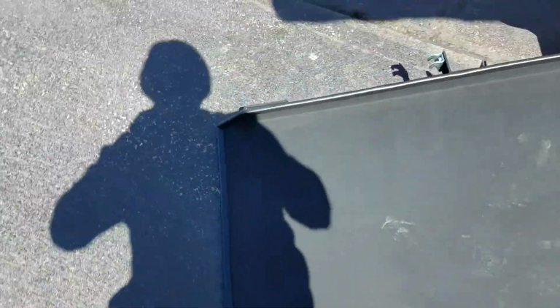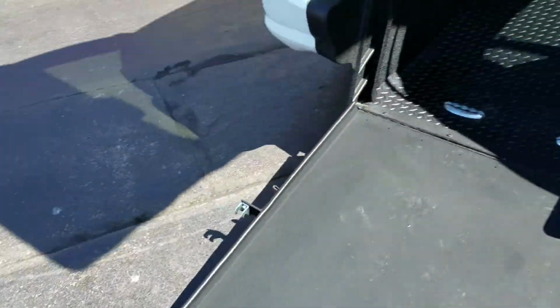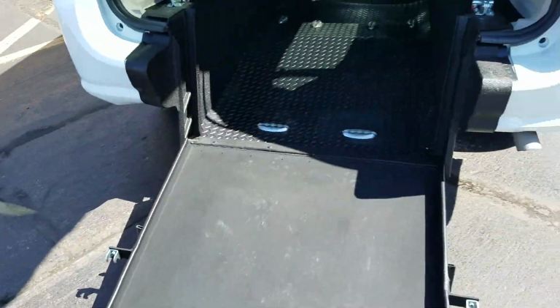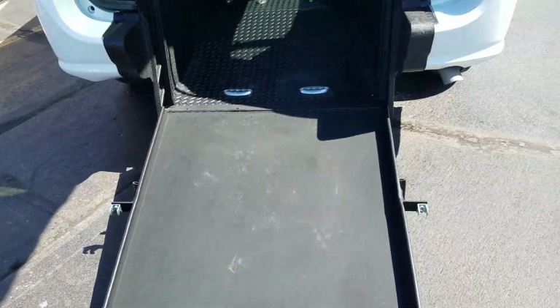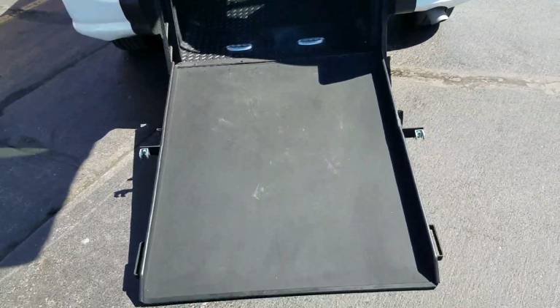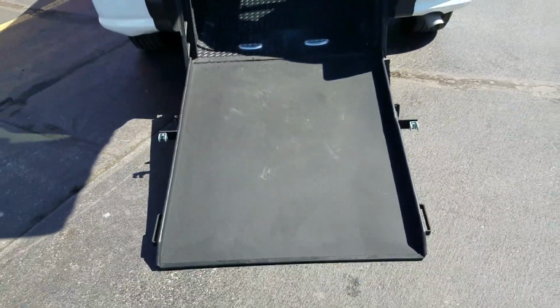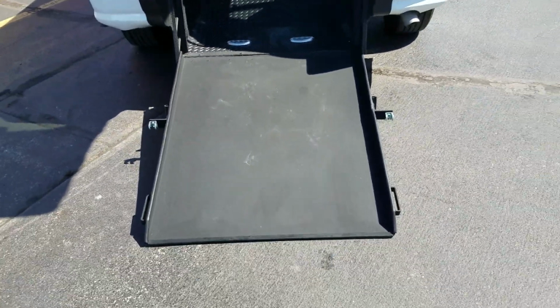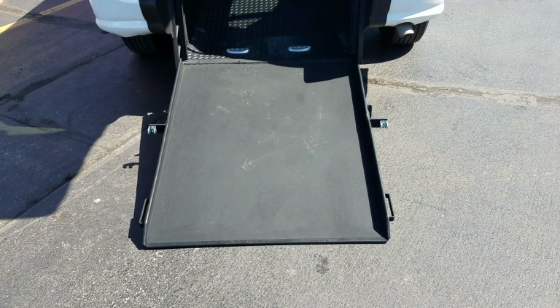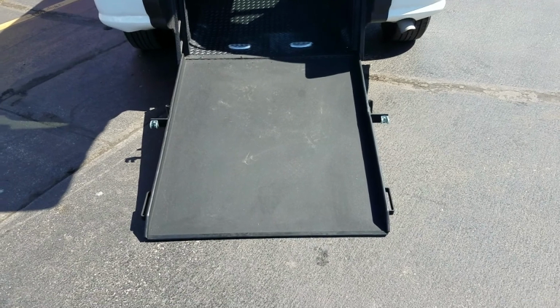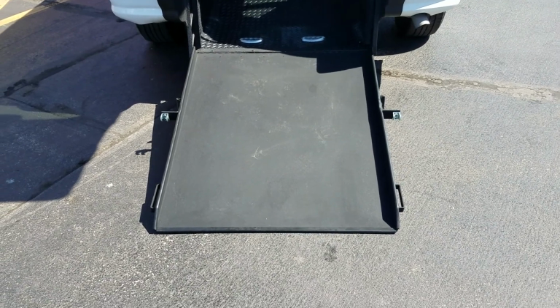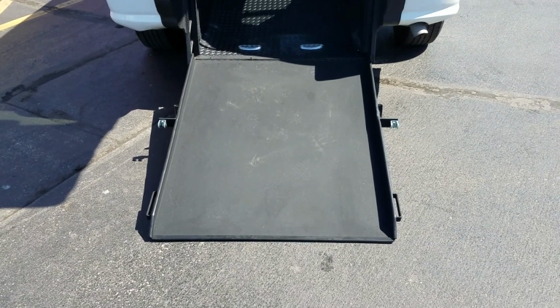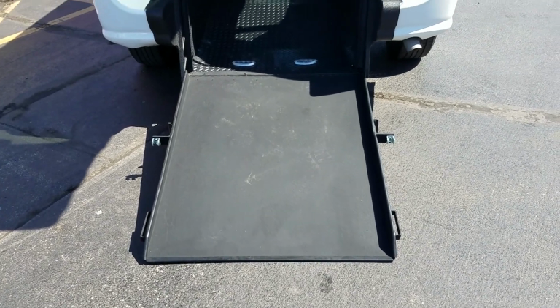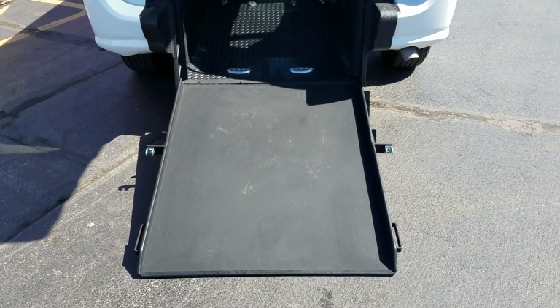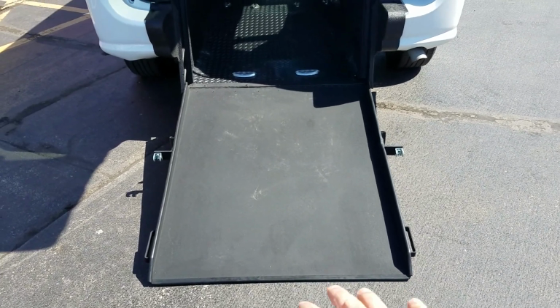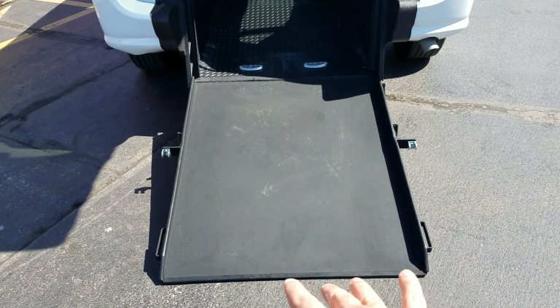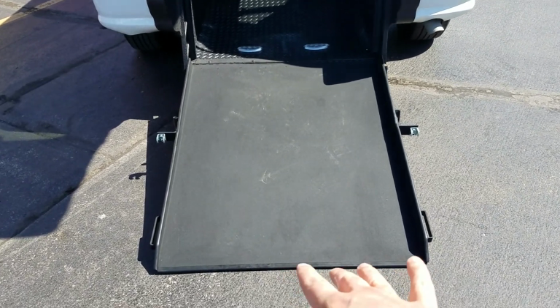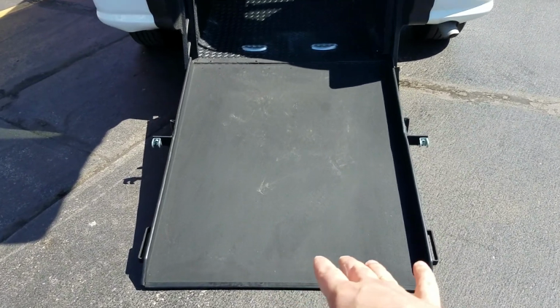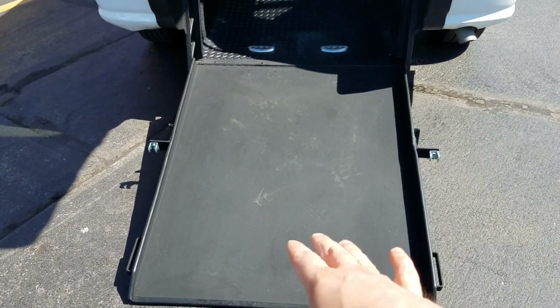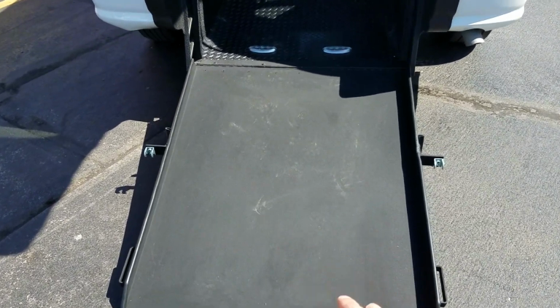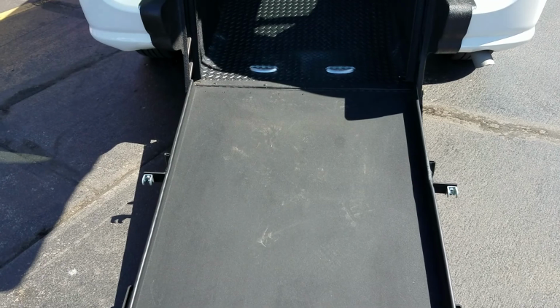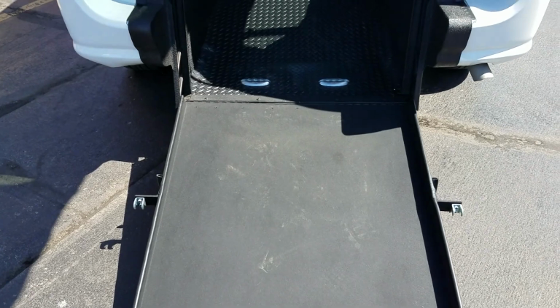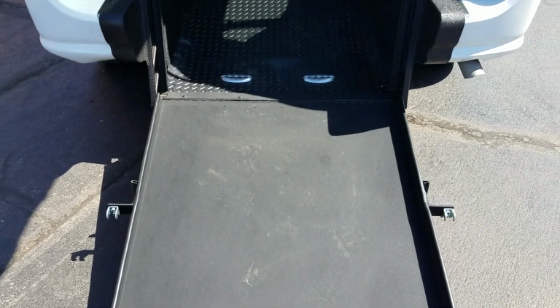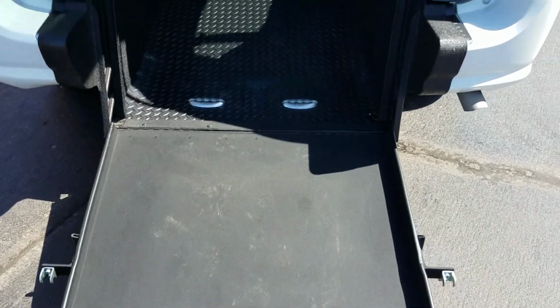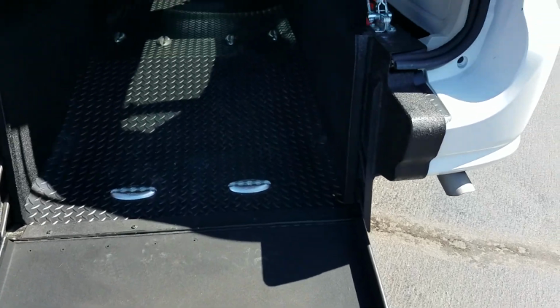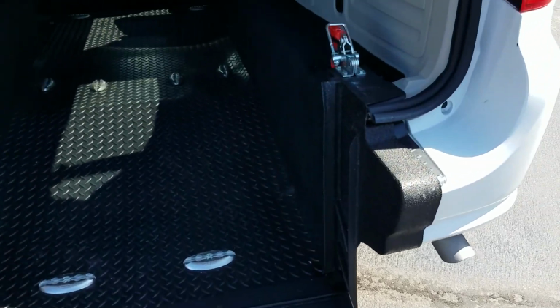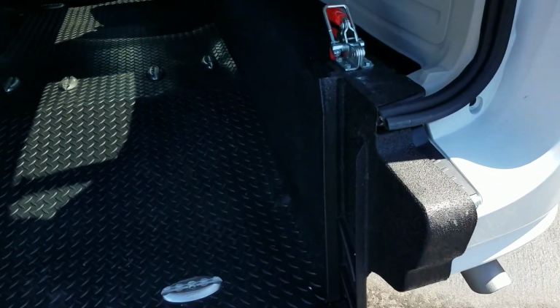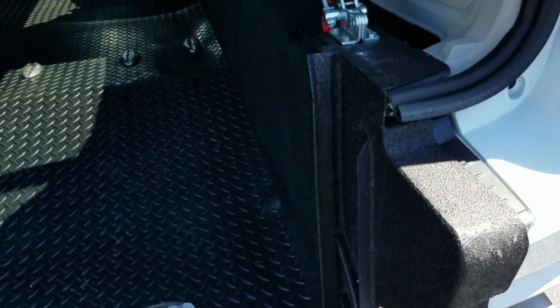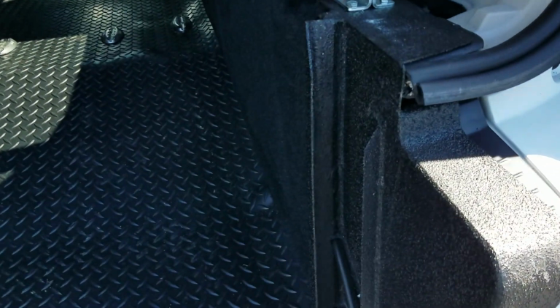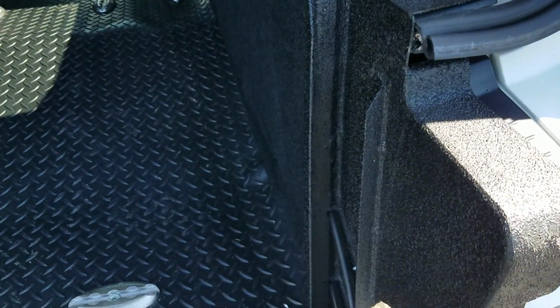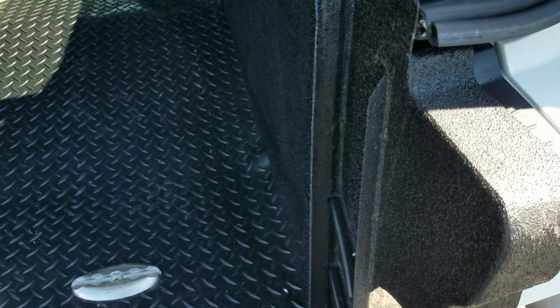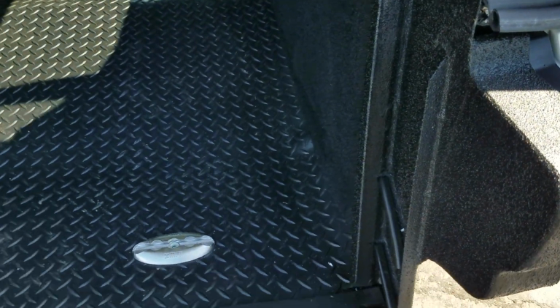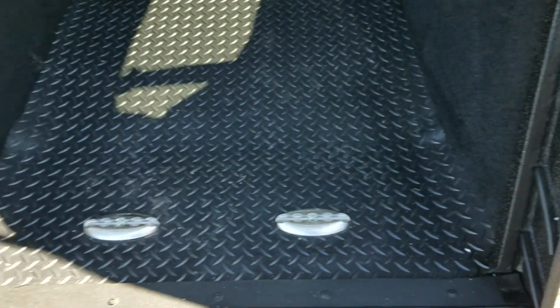I tell our customers: if you can lift half a gallon of milk up off the ground, you can operate one of these ramps with ease. It's a 34-inch wide ramp, which is four inches wider than the side entries. Down here at the base it does taper down to 32 inches where the ramp sets.